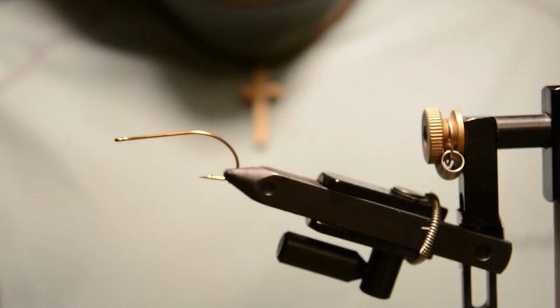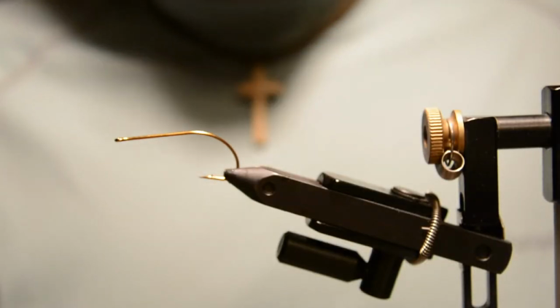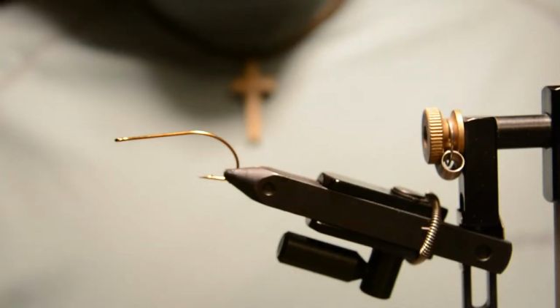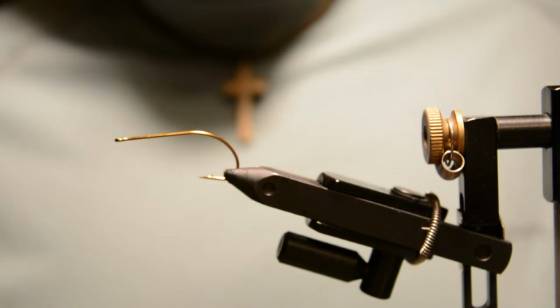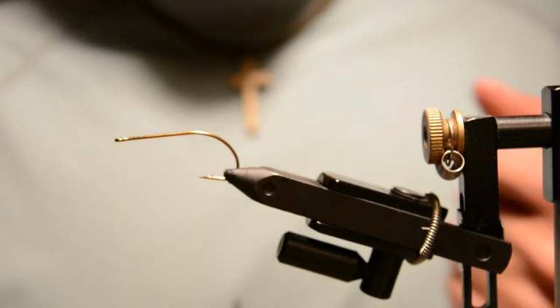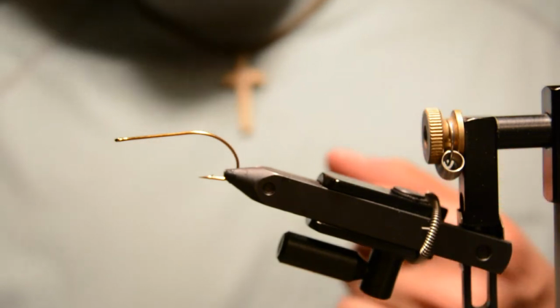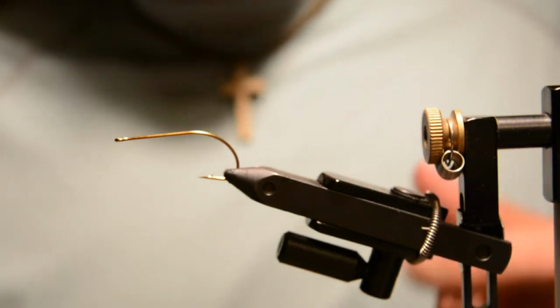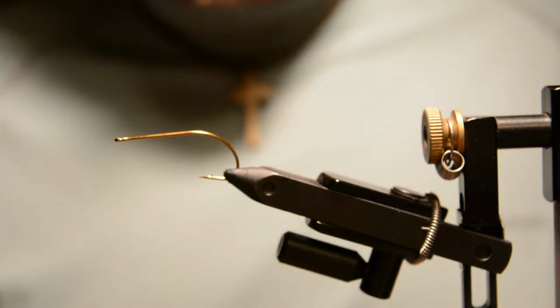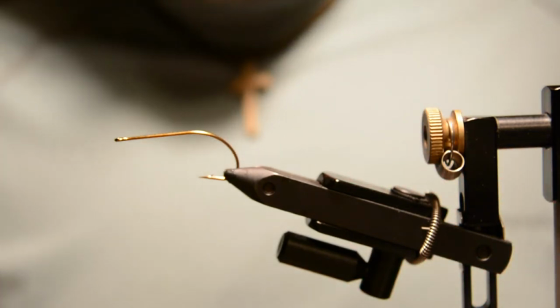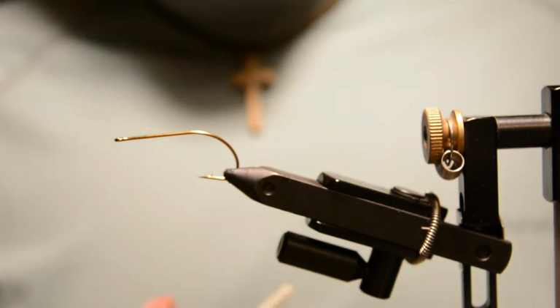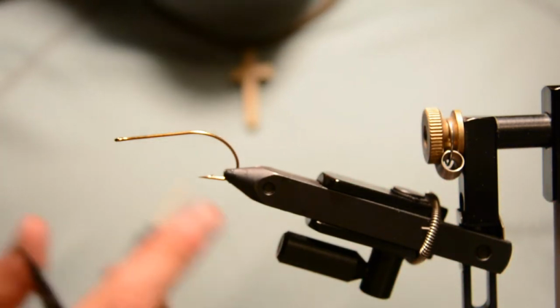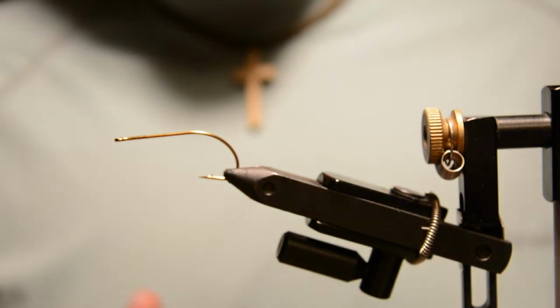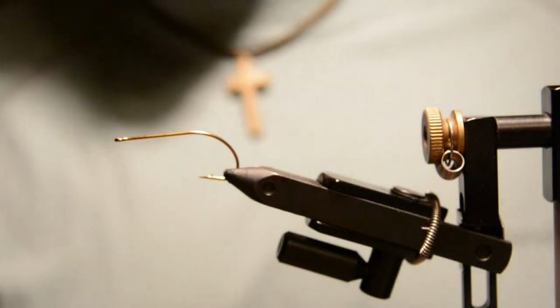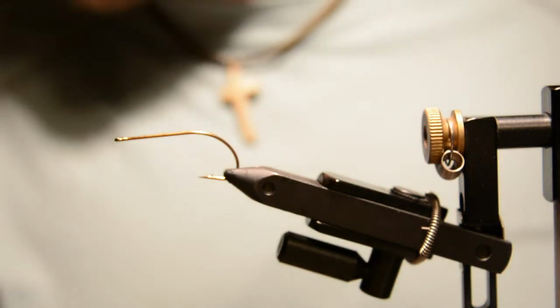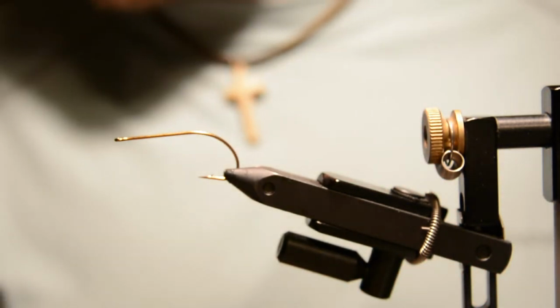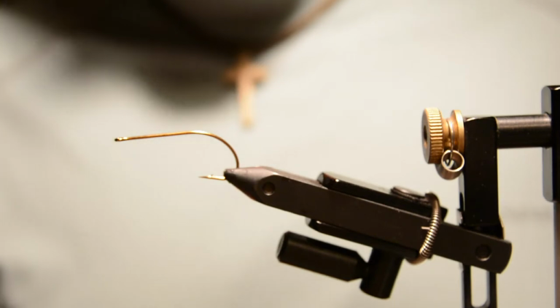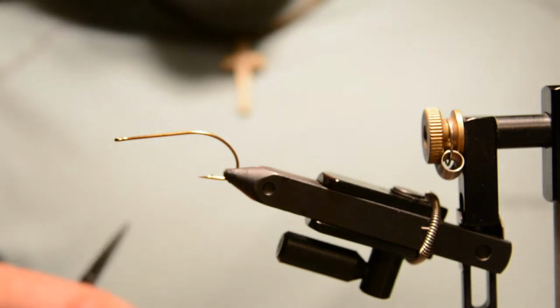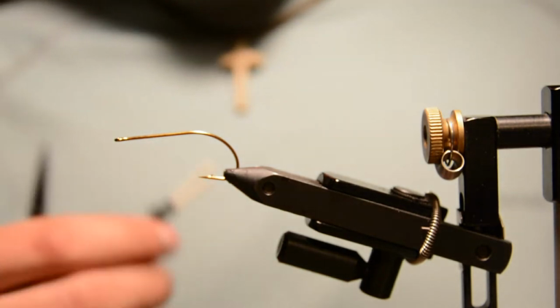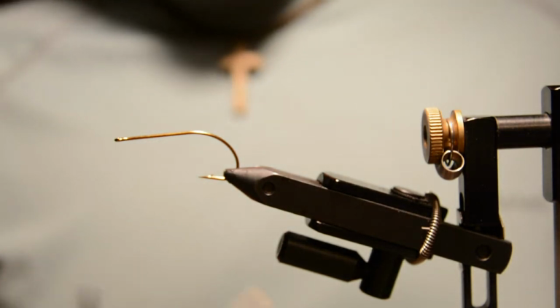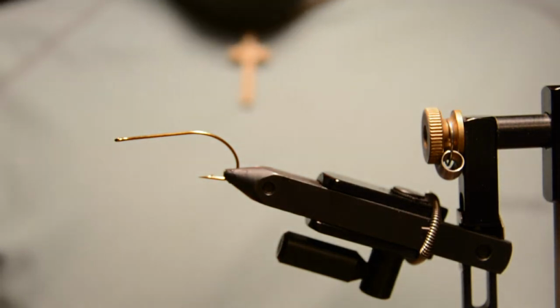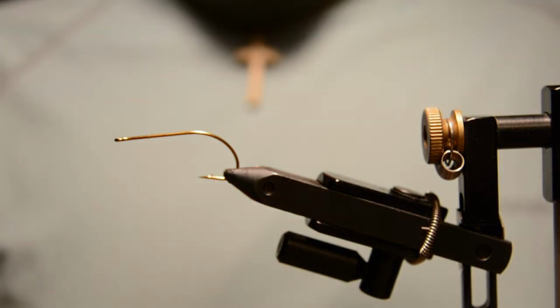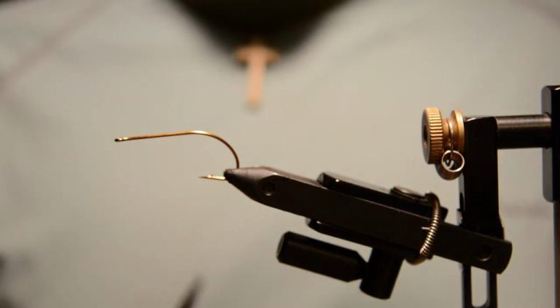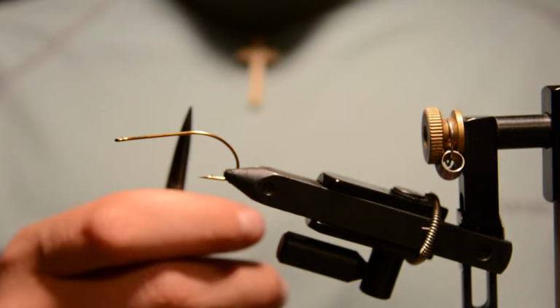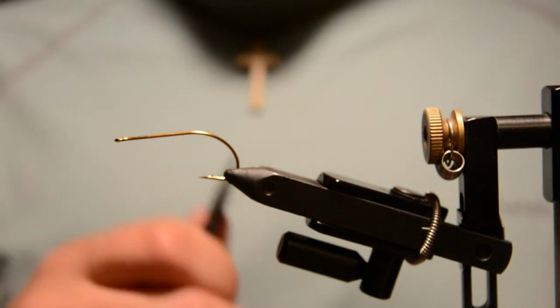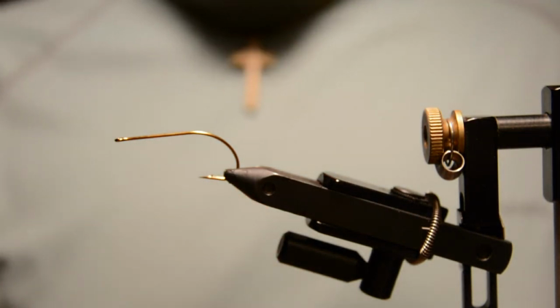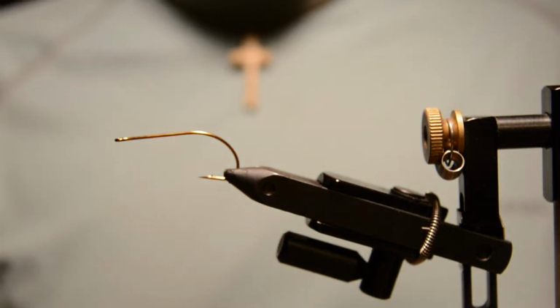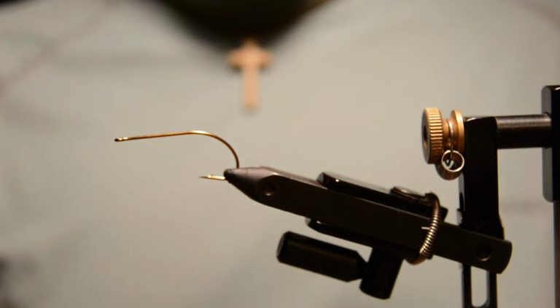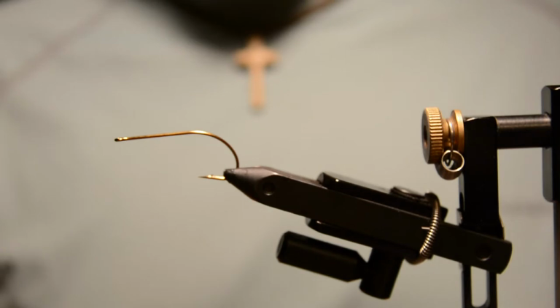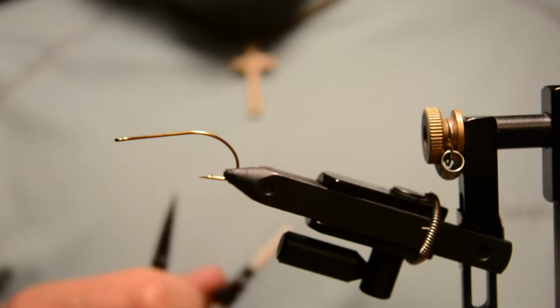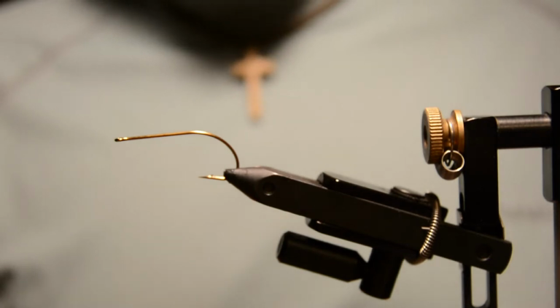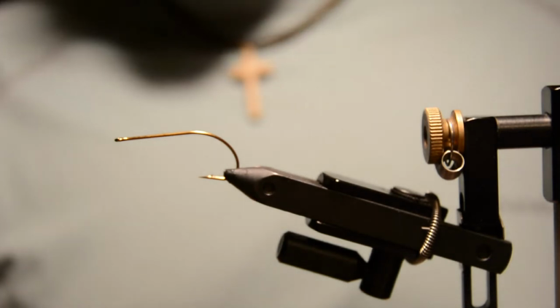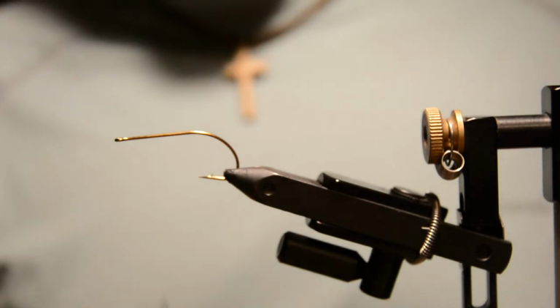Welcome back to Fly Tying Friday. Tonight I'll be tying one of my favorite streamers — it's an articulated streamer. I'm using an Allen B200 Bass Bug hook in size 8 for both the front and back.